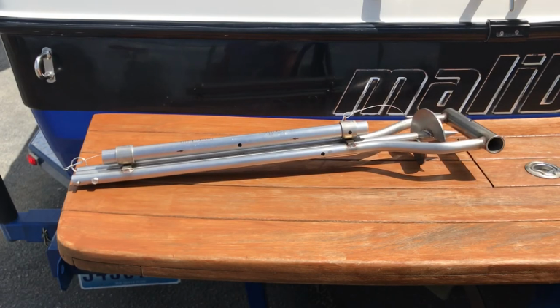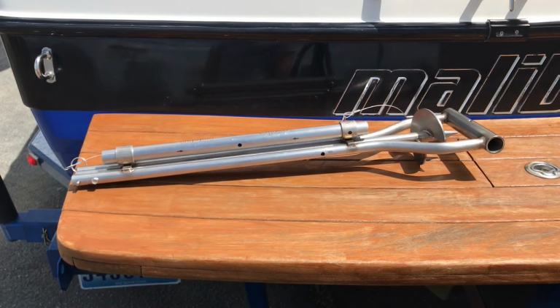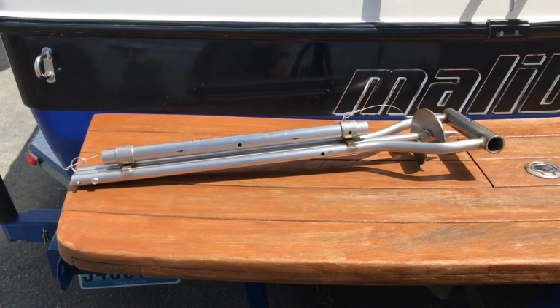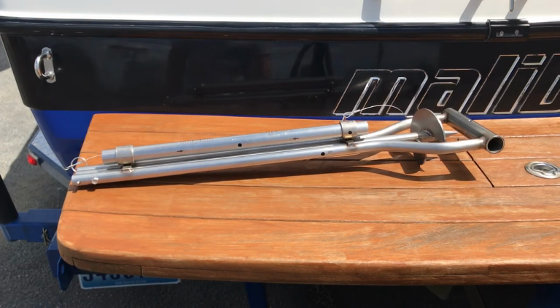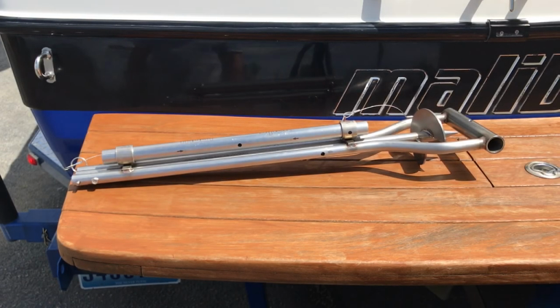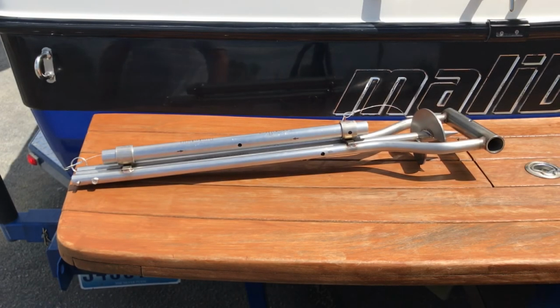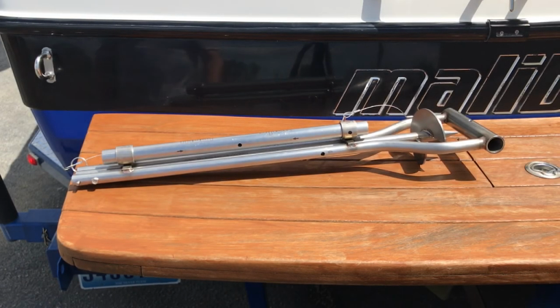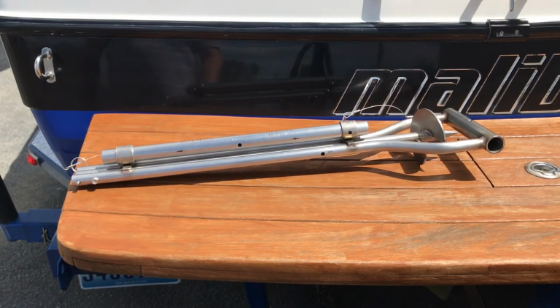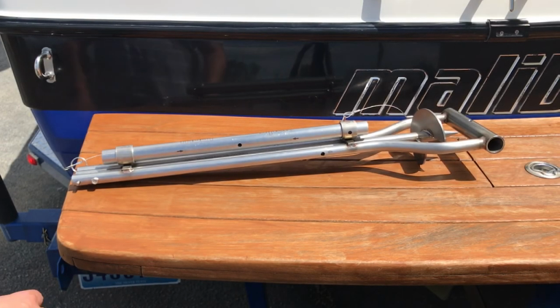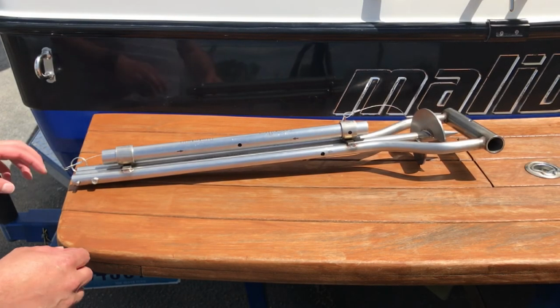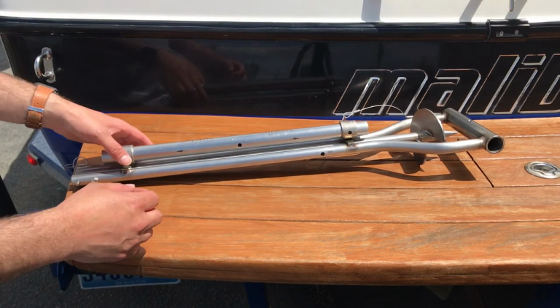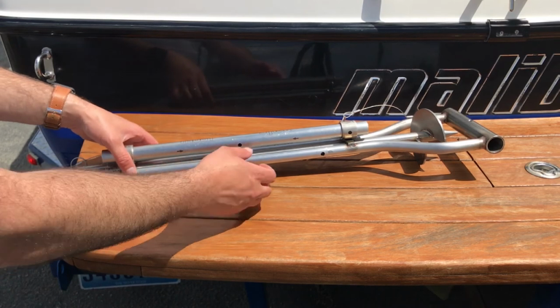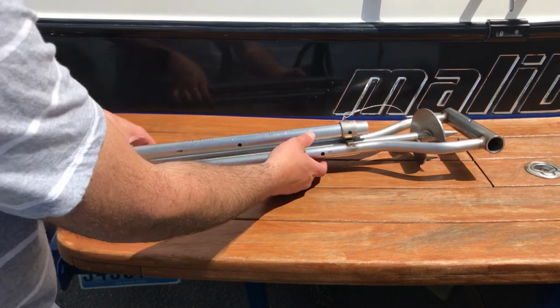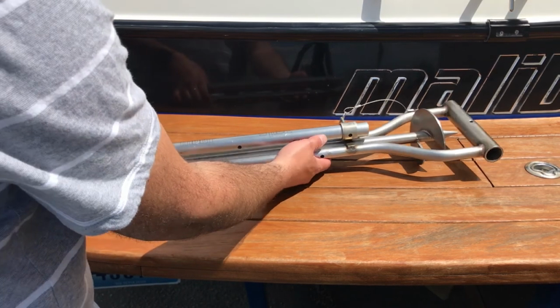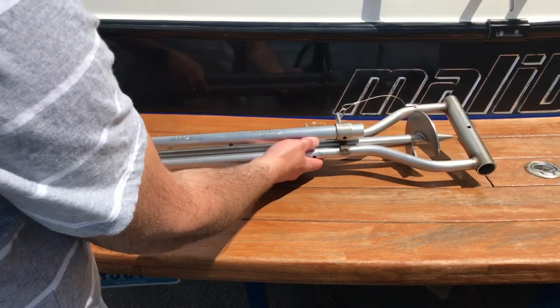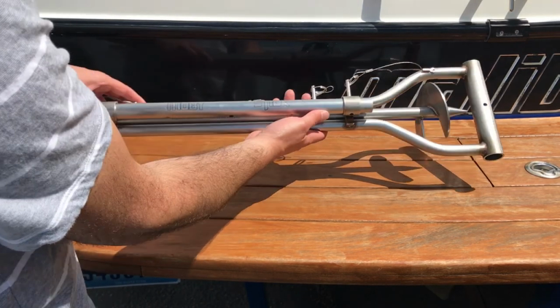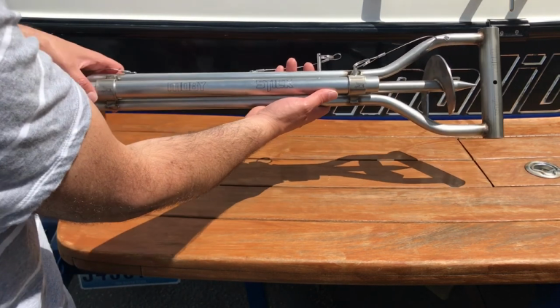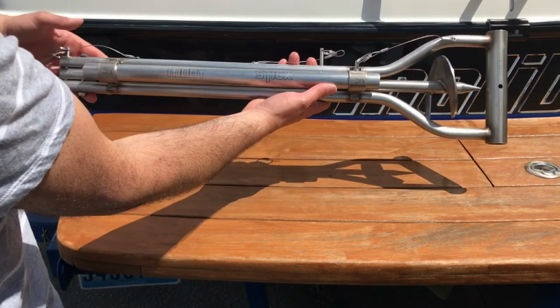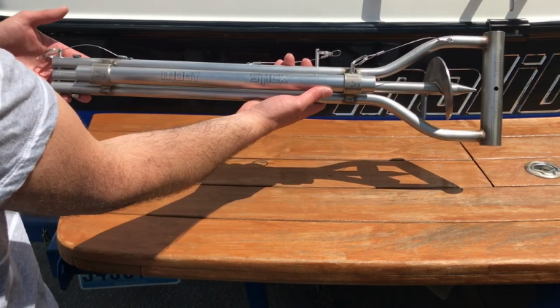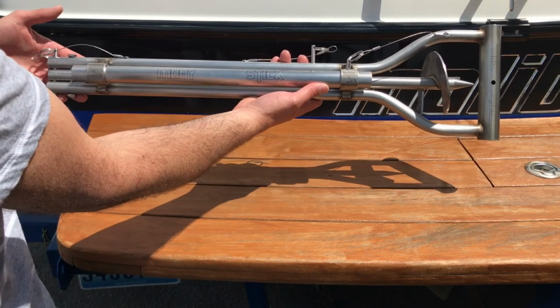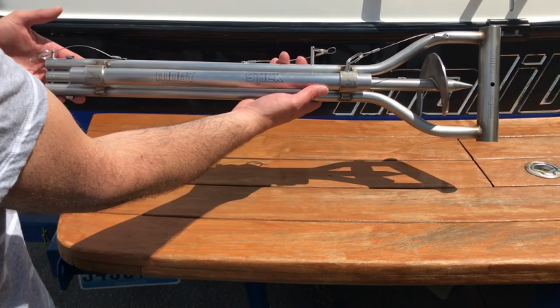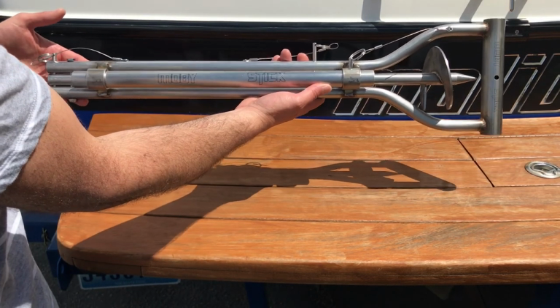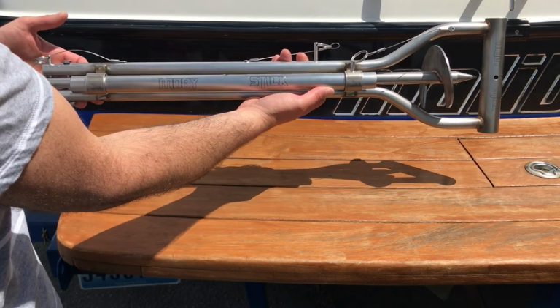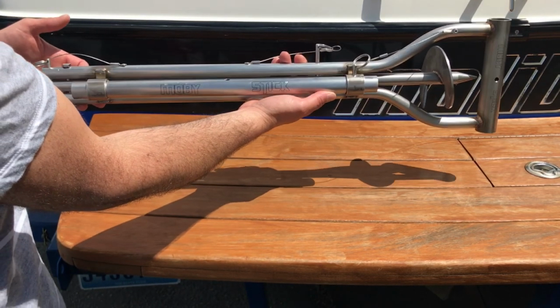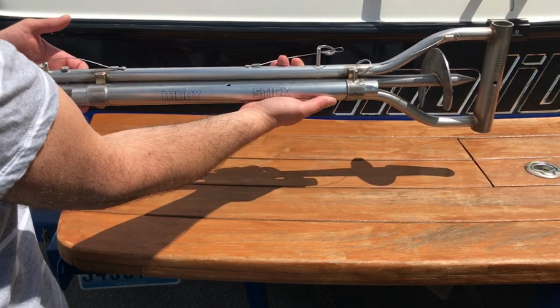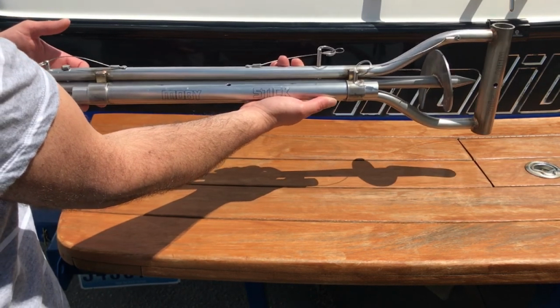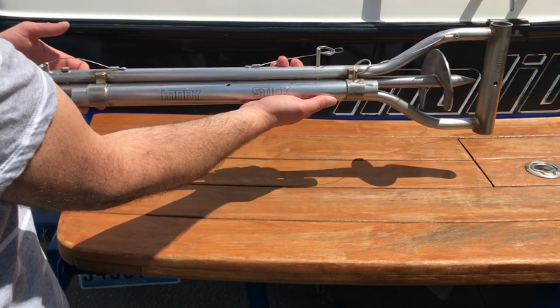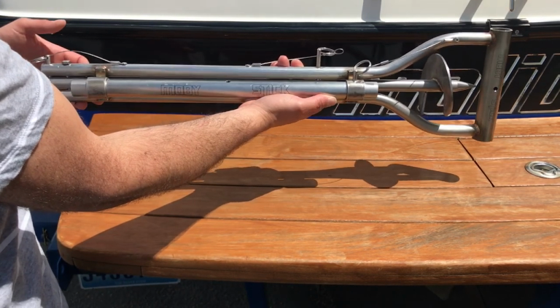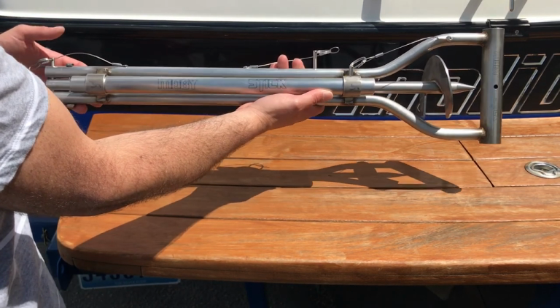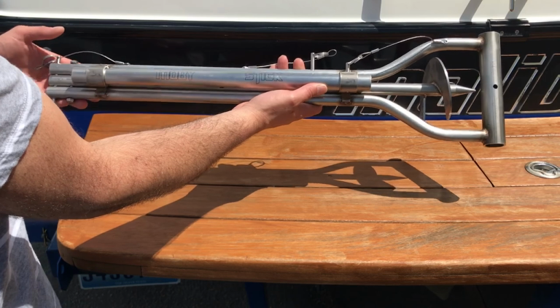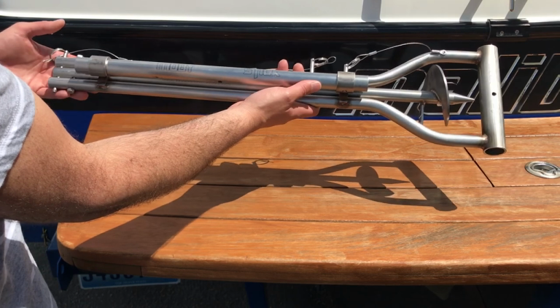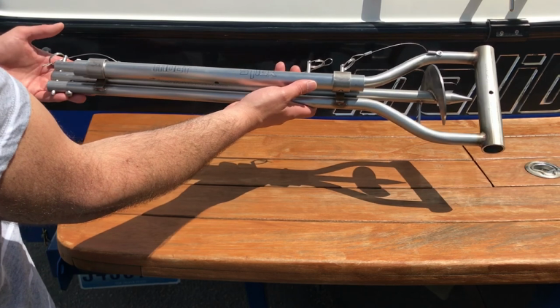Hey guys, Jake here. I wanted to give you a sneak peek at this new Moby stick. It's a sand auger for anchoring your boat on the sandbar.